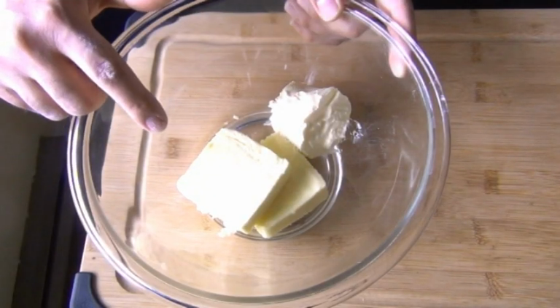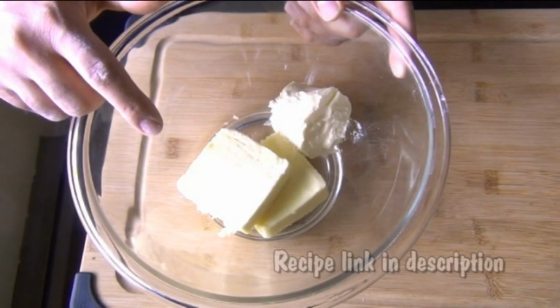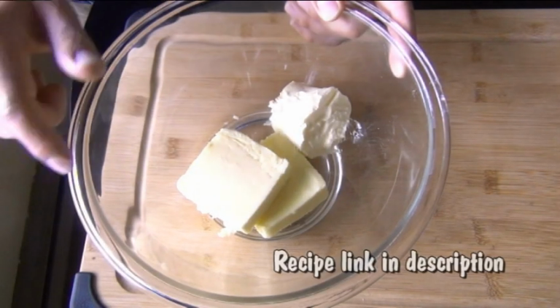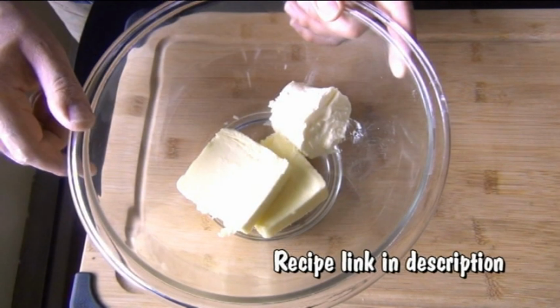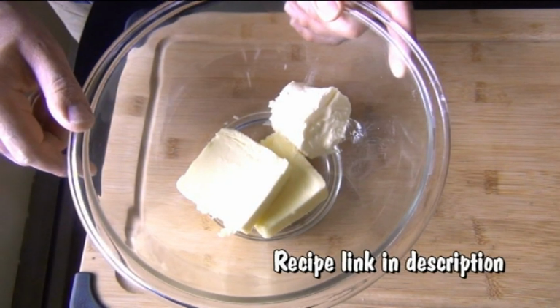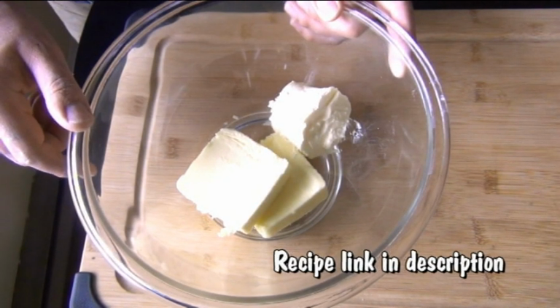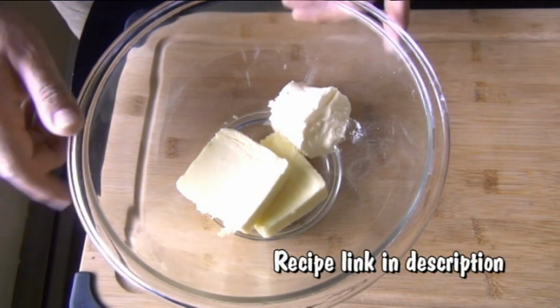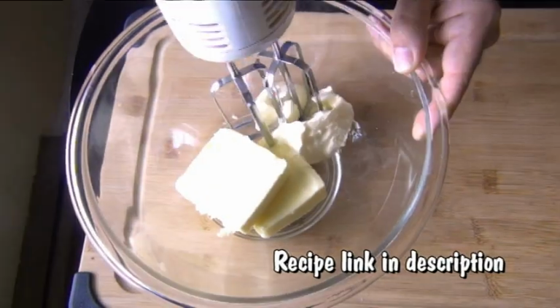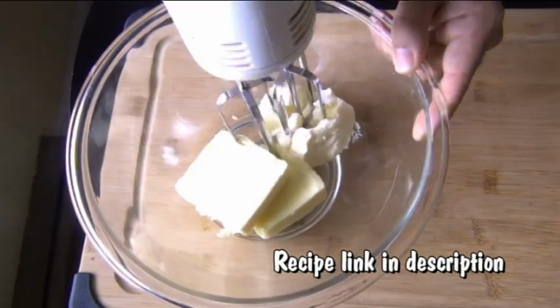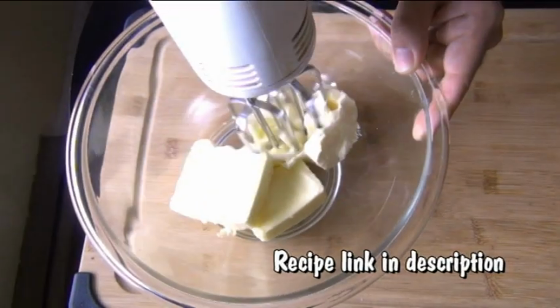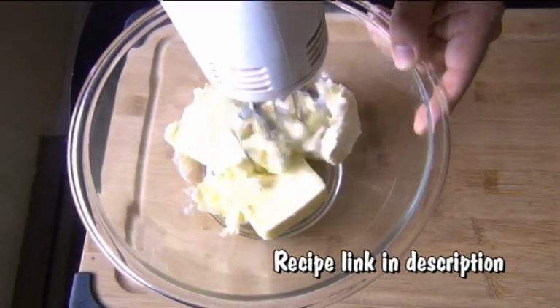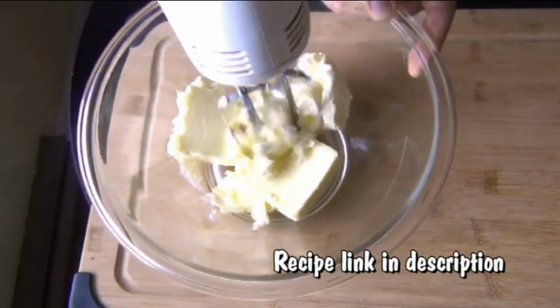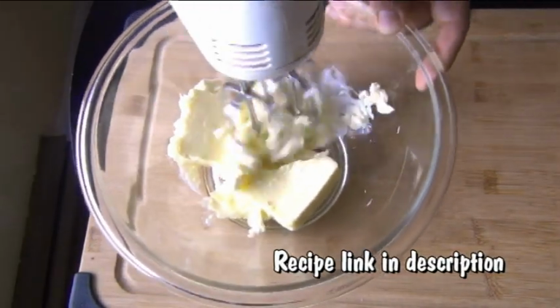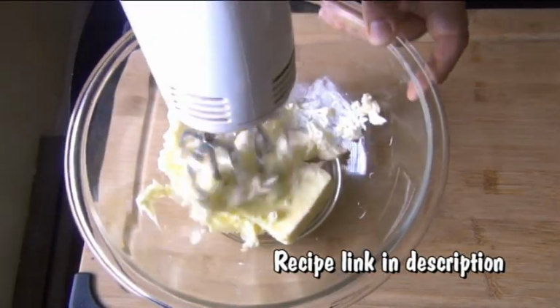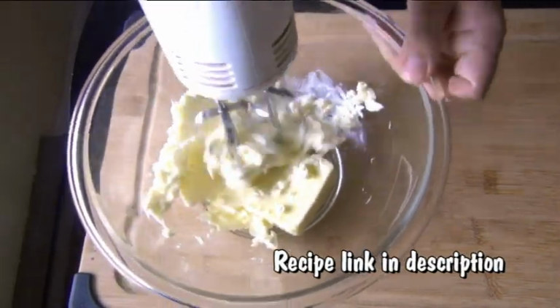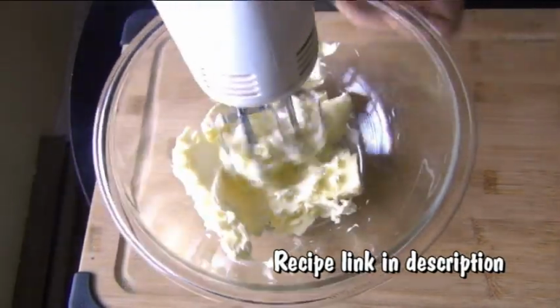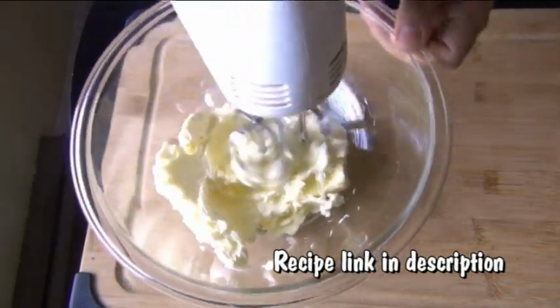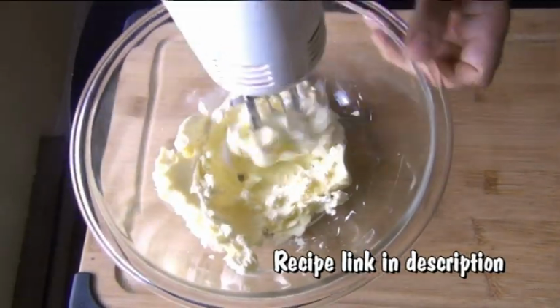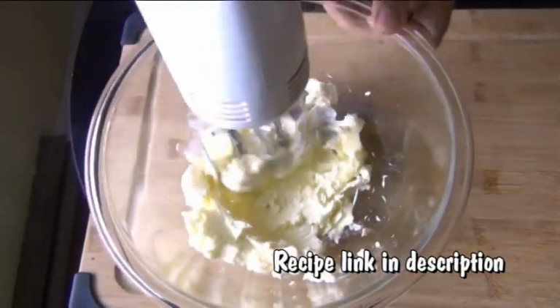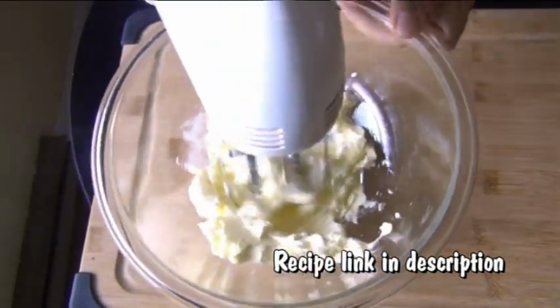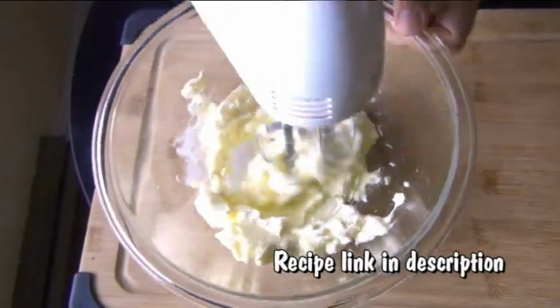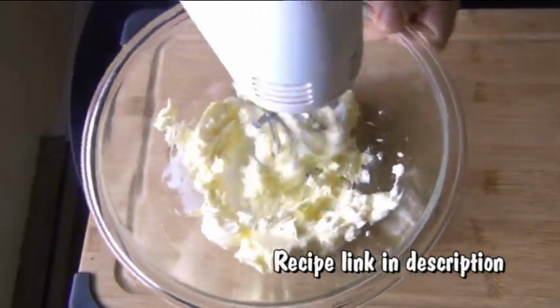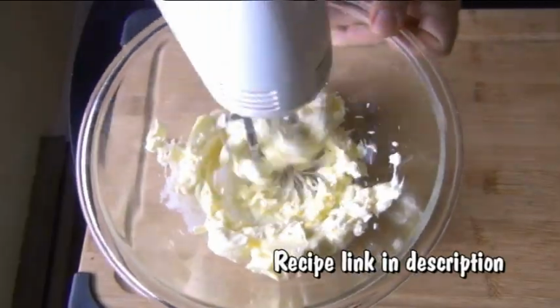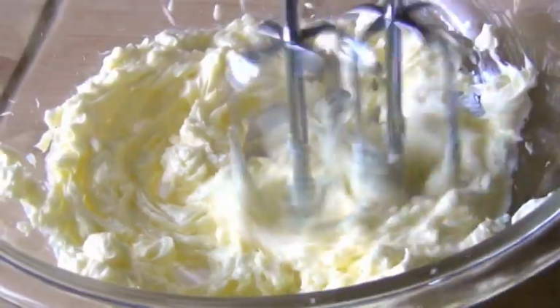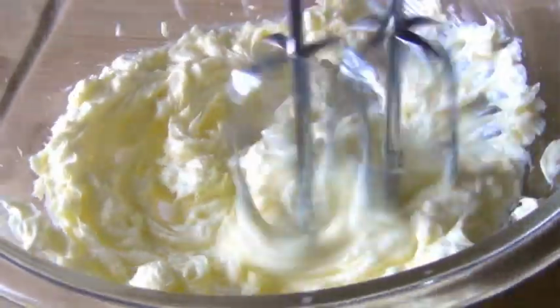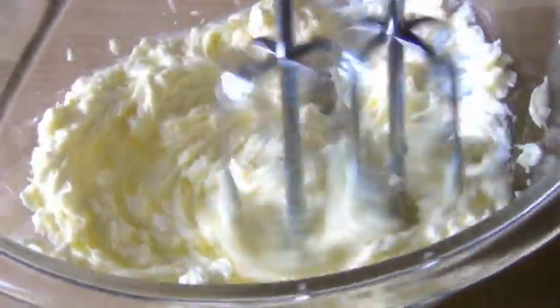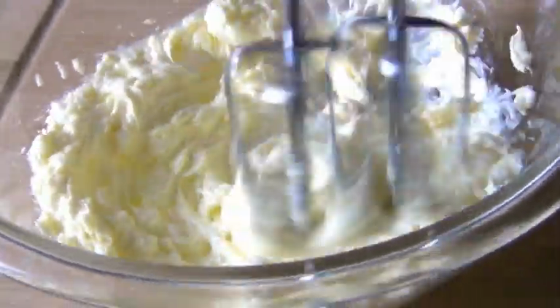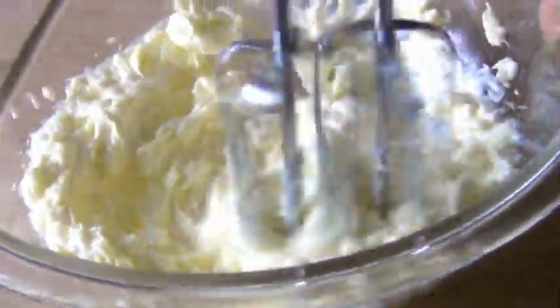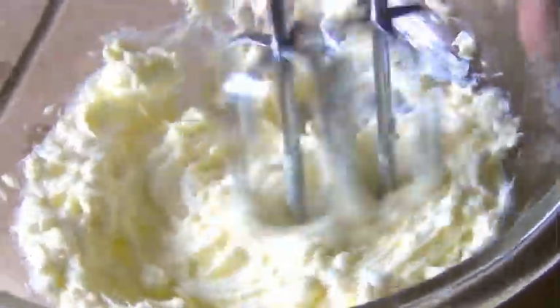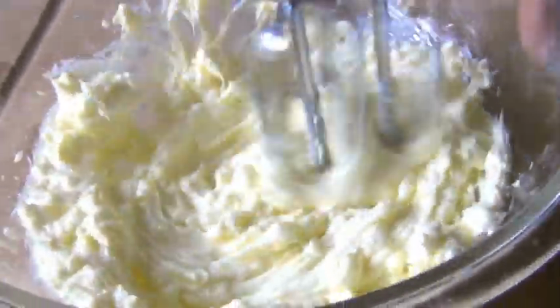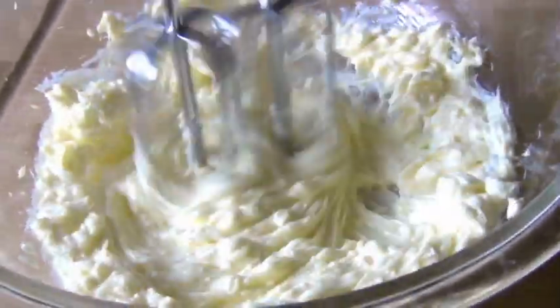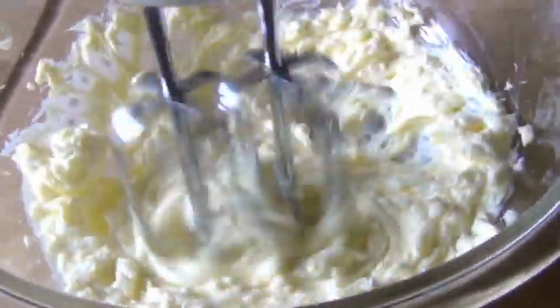I have here two thirds of a cup of butter and one third of a cup of margarine. If you don't like the idea of using margarine, go ahead and use straight butter, but I honestly believe the margarine does something to make this fluffier. So beat that for about 30 seconds.